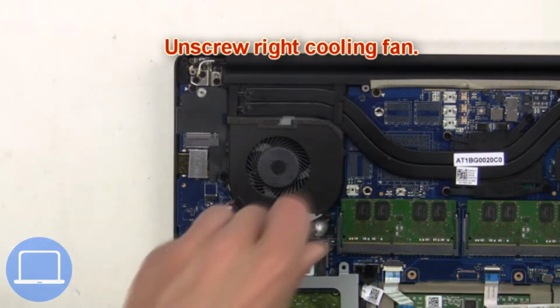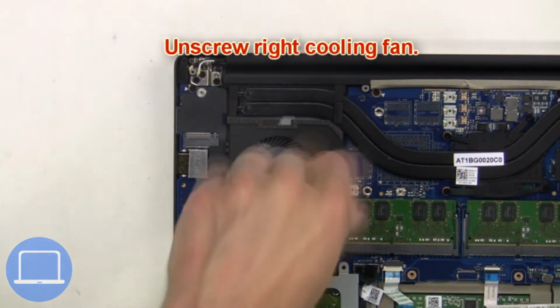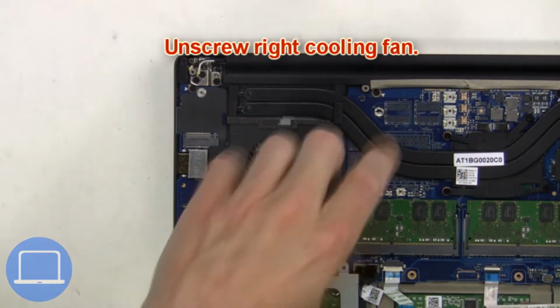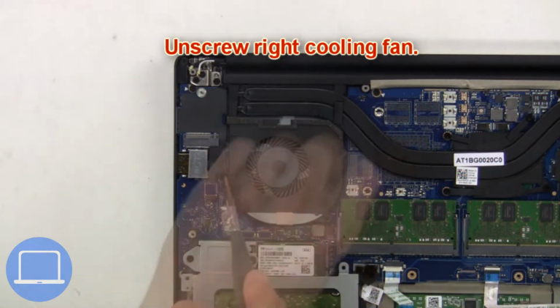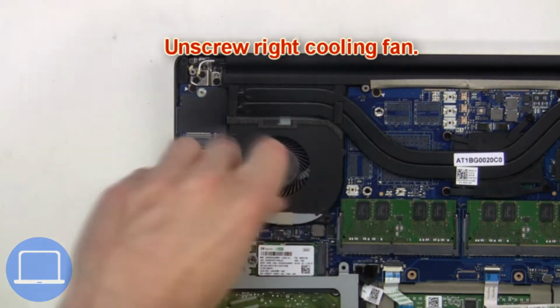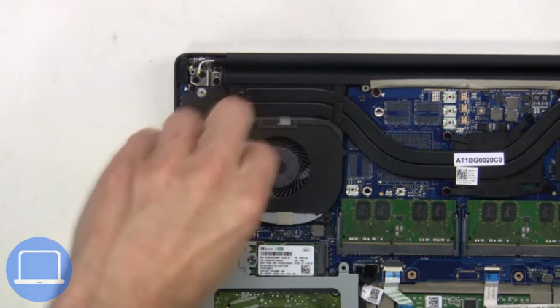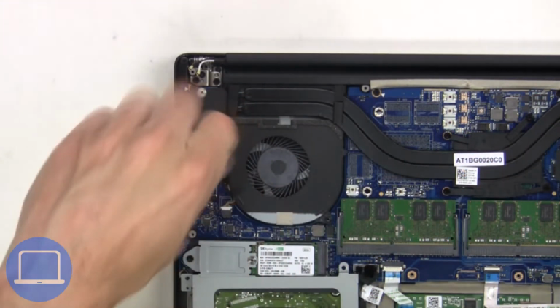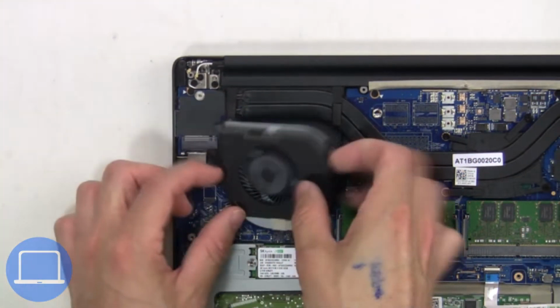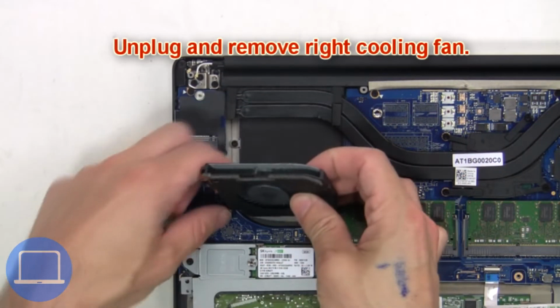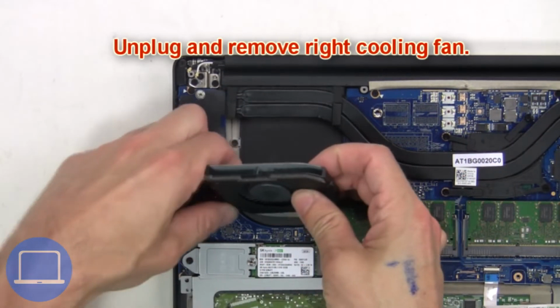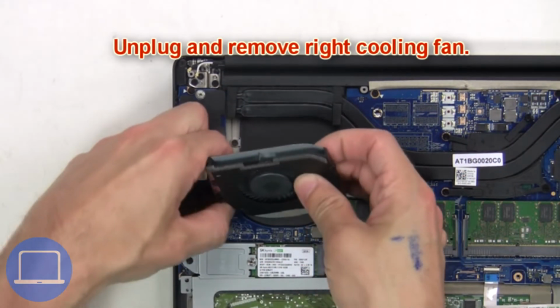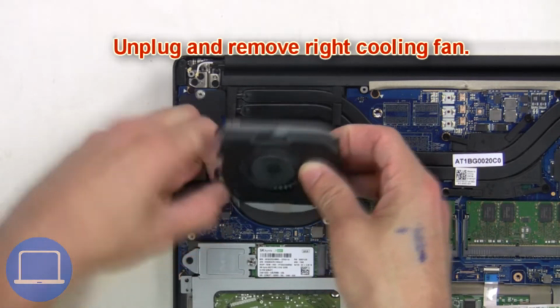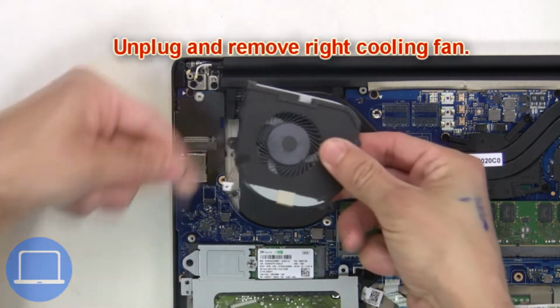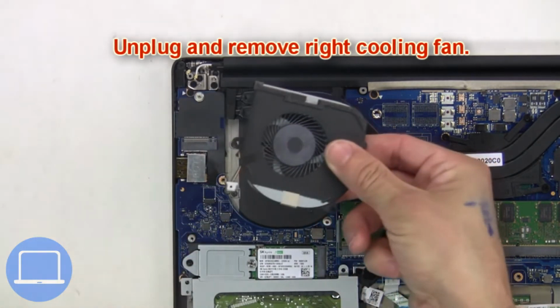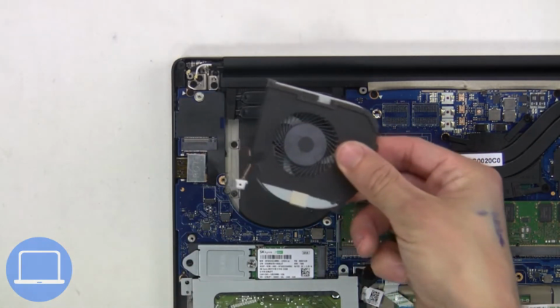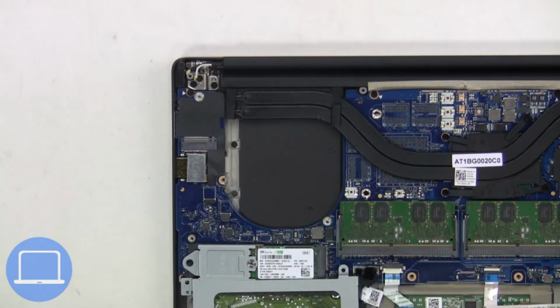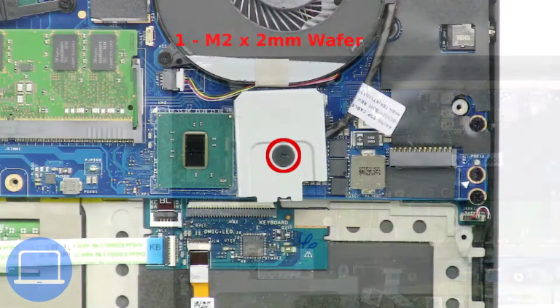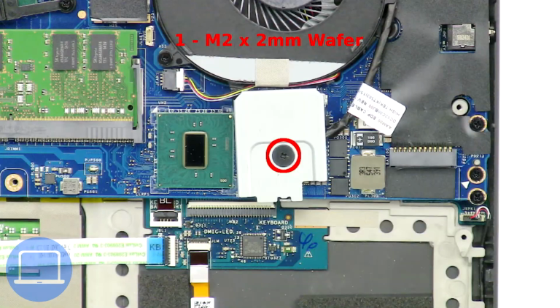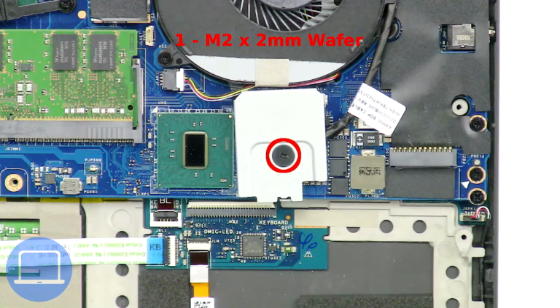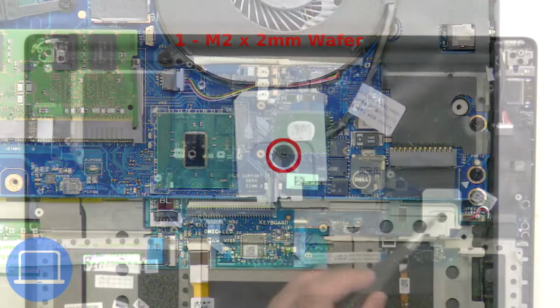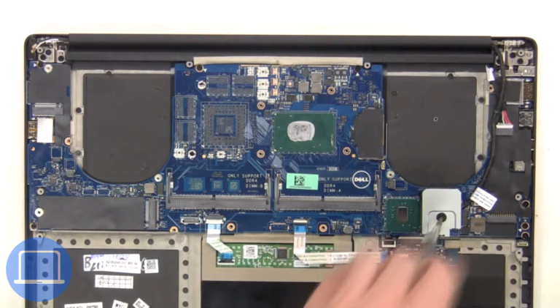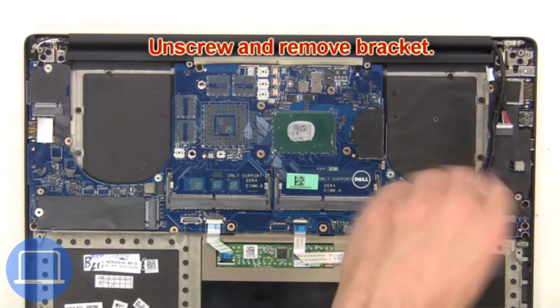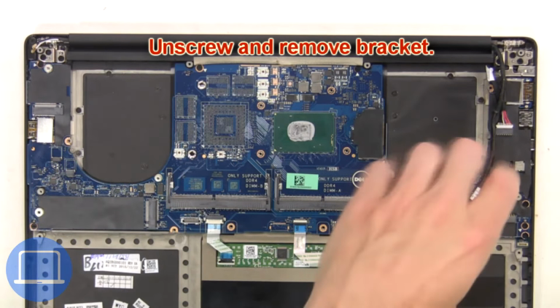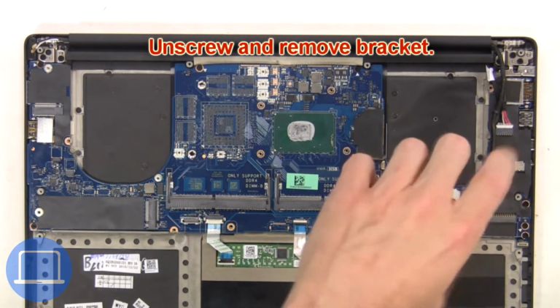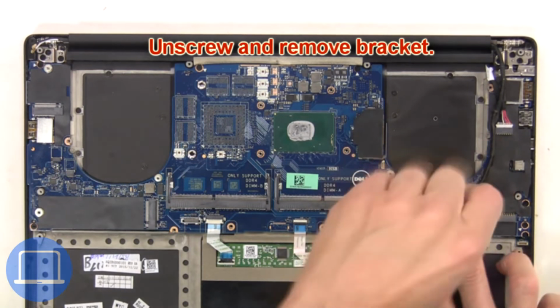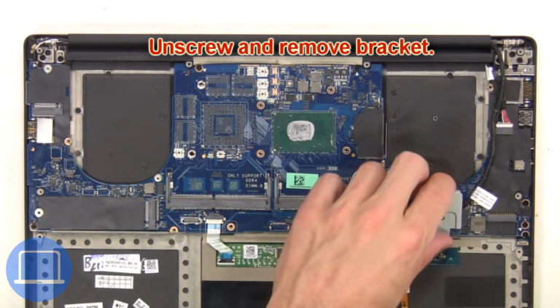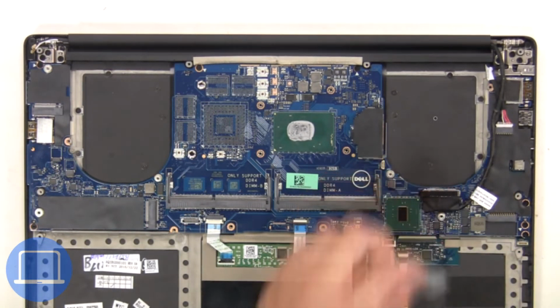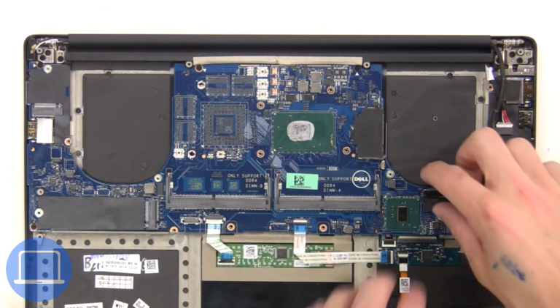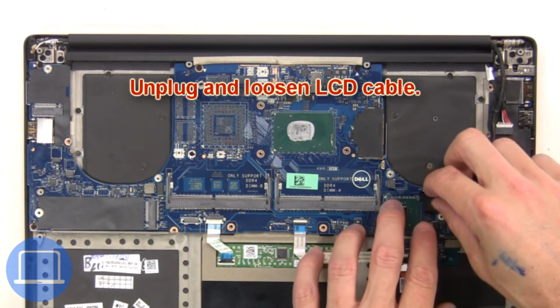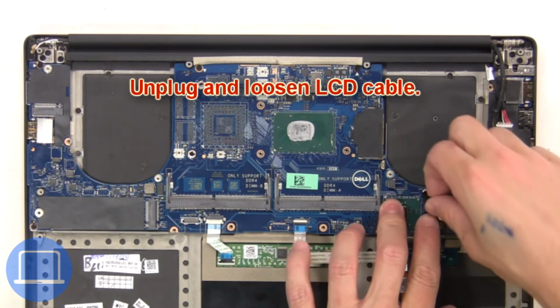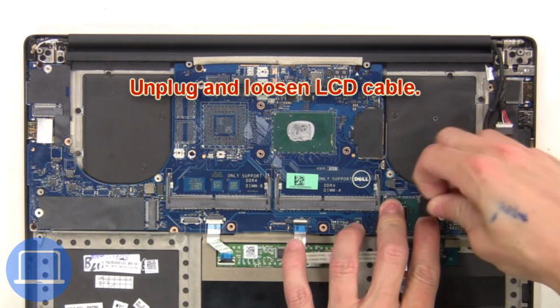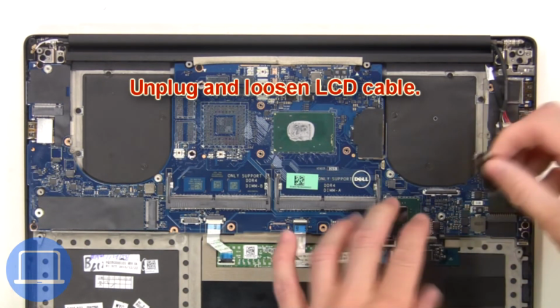Now unscrew the right cooling fan, then unplug and remove it. Then unscrew and remove the bracket. Next, unplug and loosen the LCD cable.